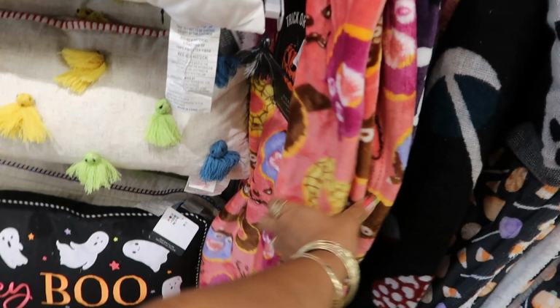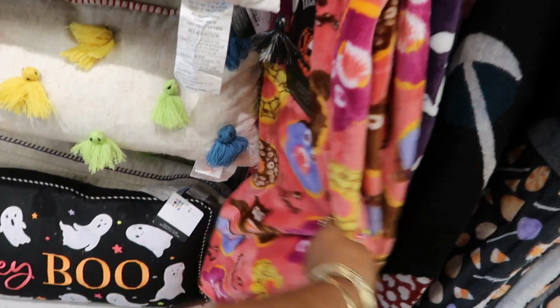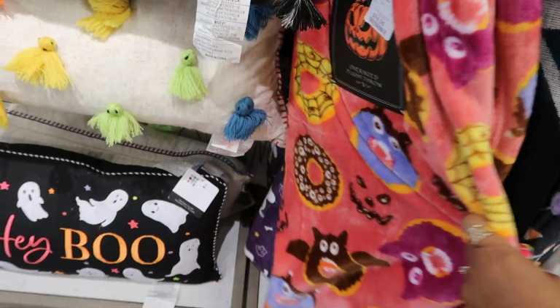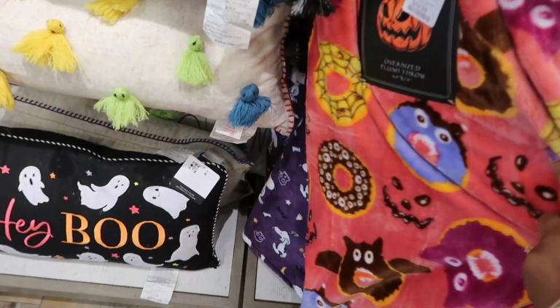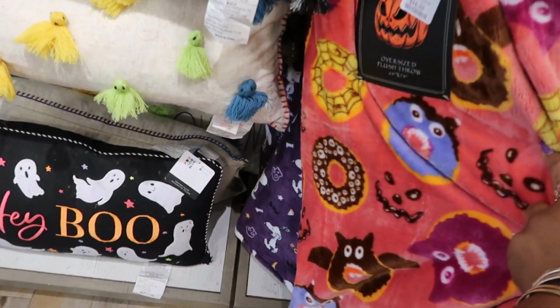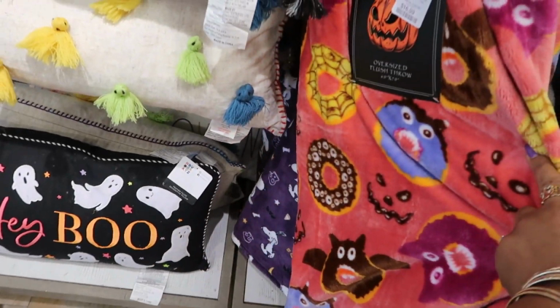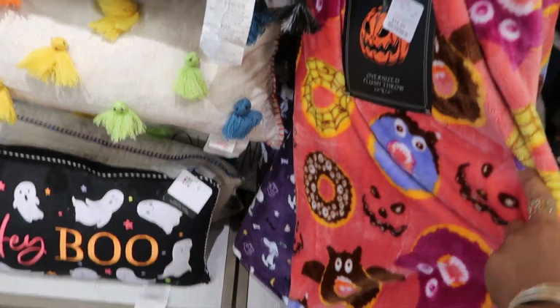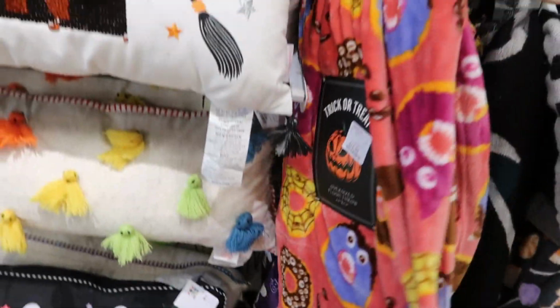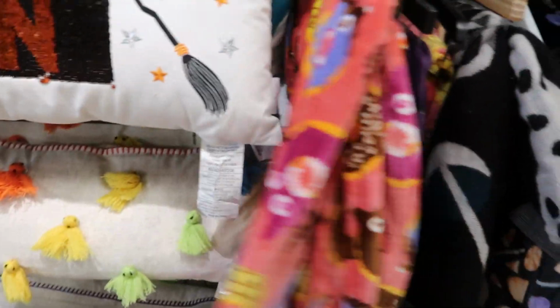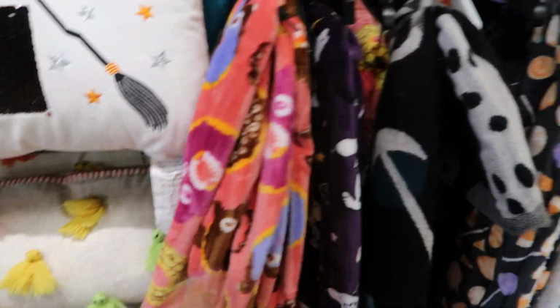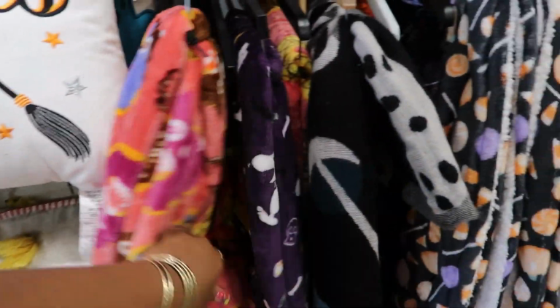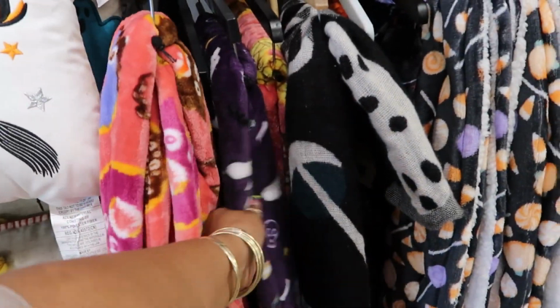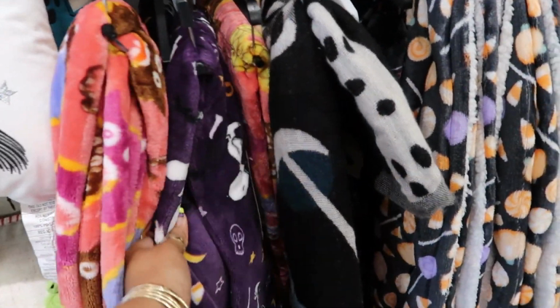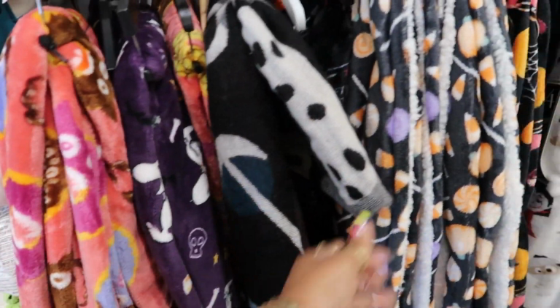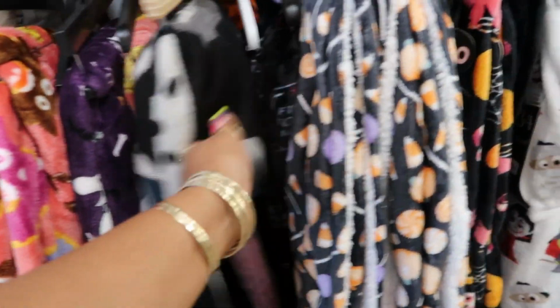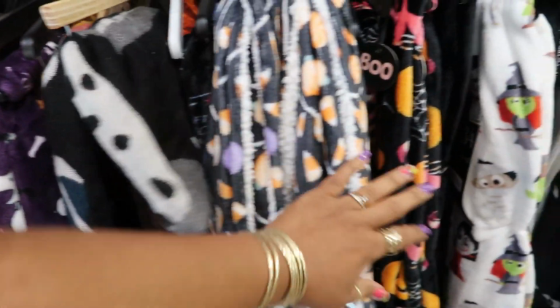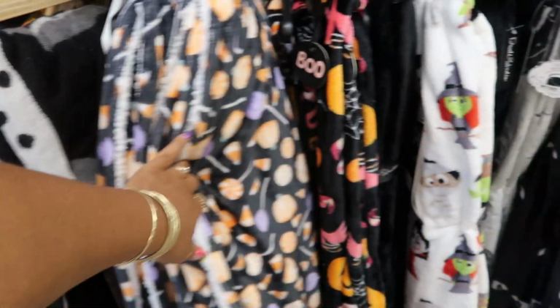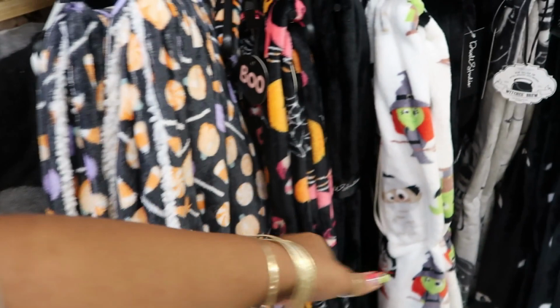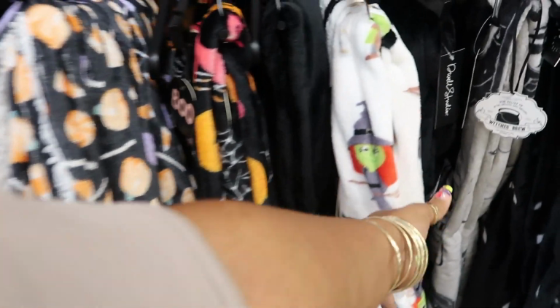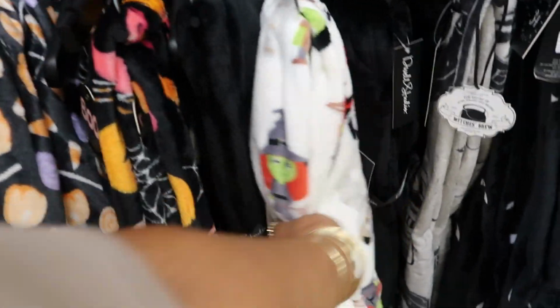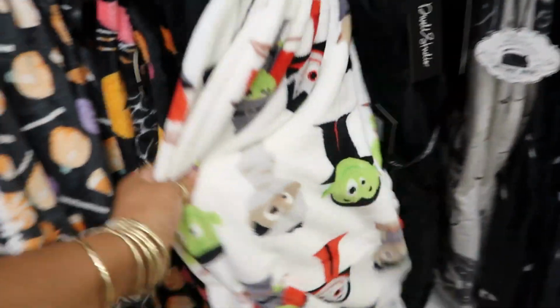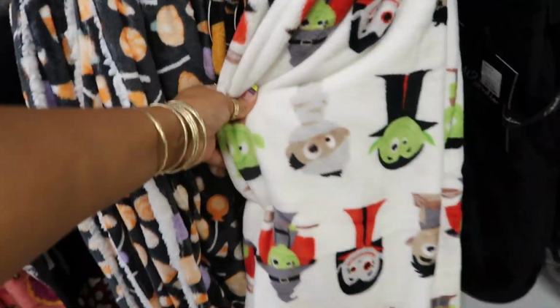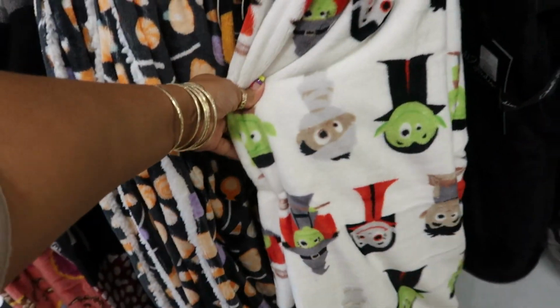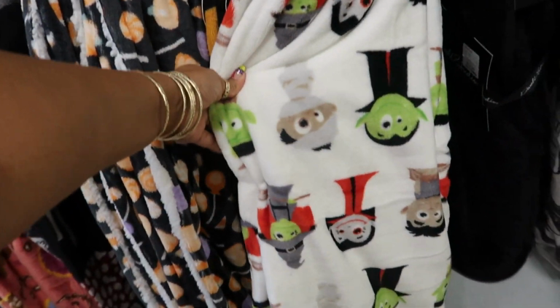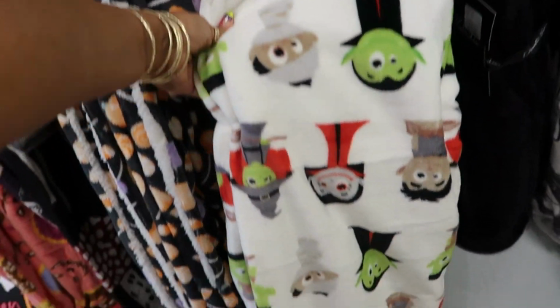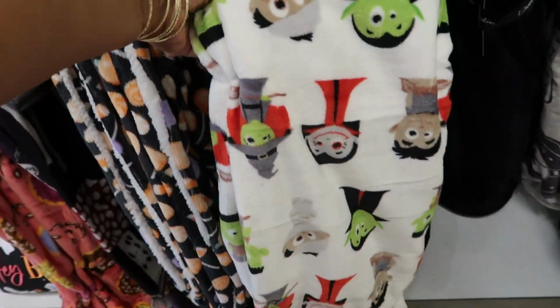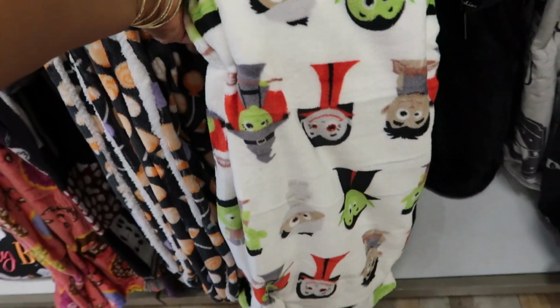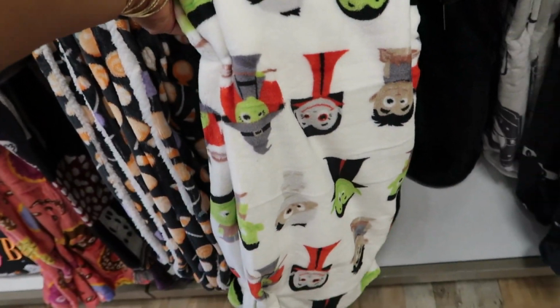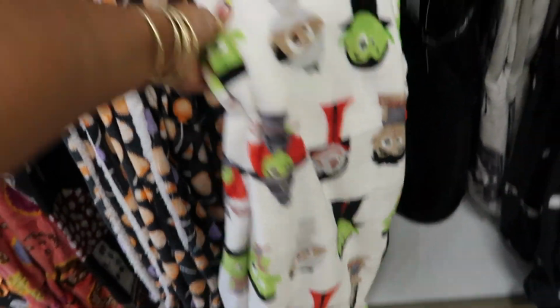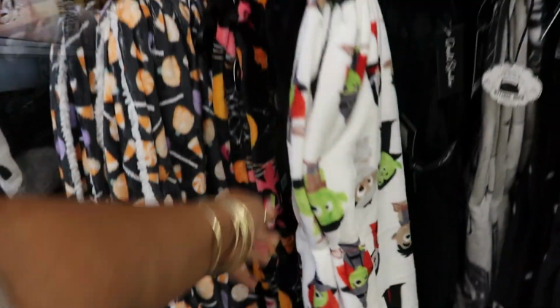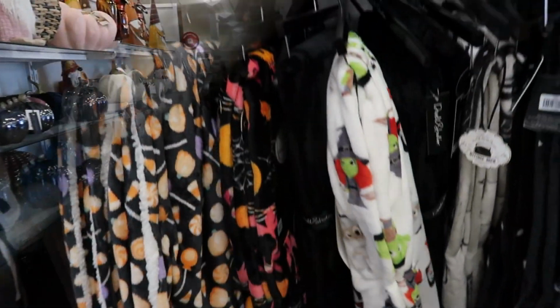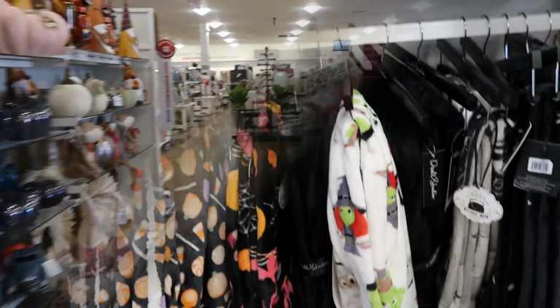This throw blanket has spooky doughnuts and cupcakes all over it — I thought that was nice. And I loved that one right there too, but I didn't pick it up.